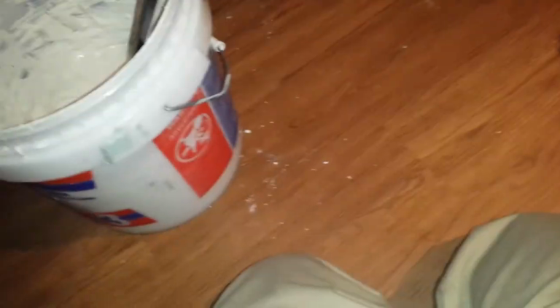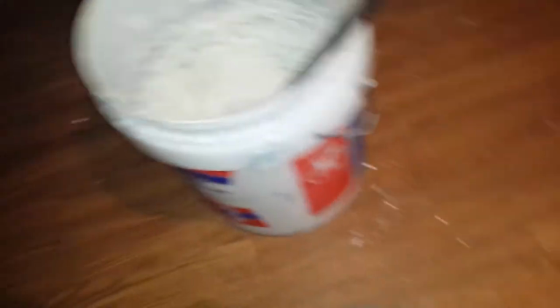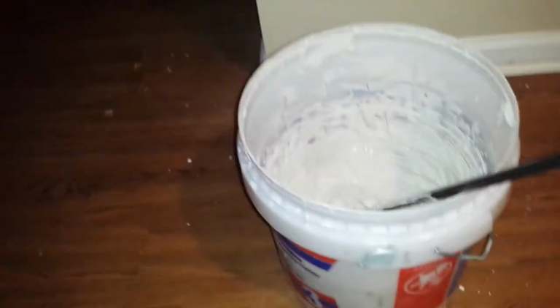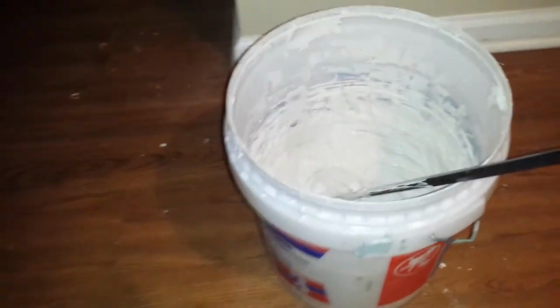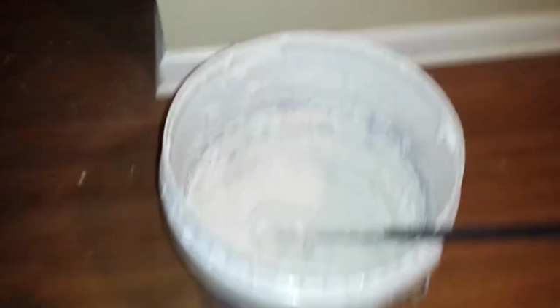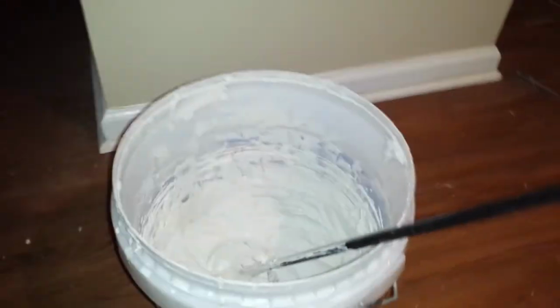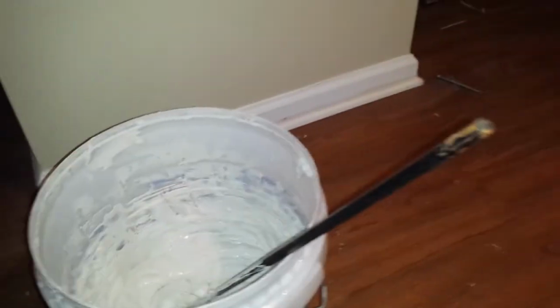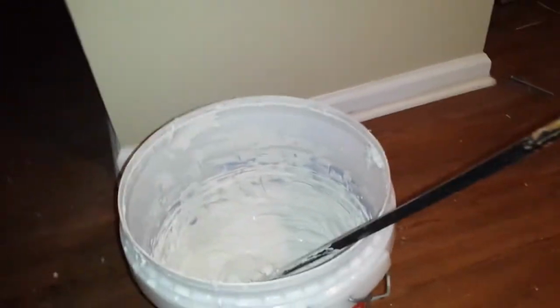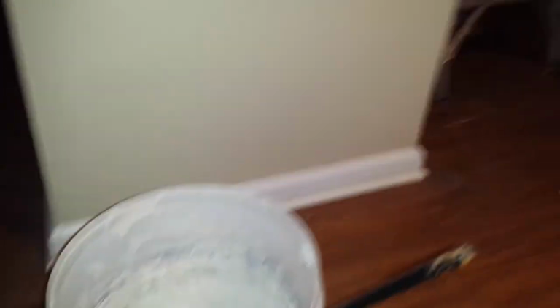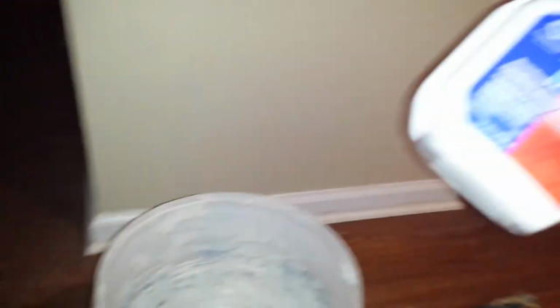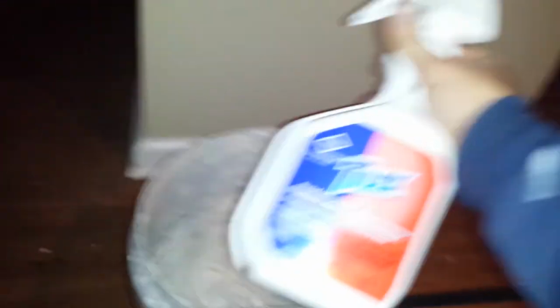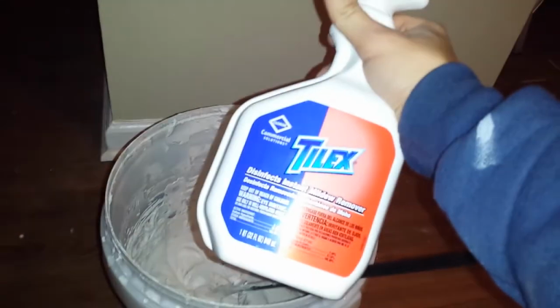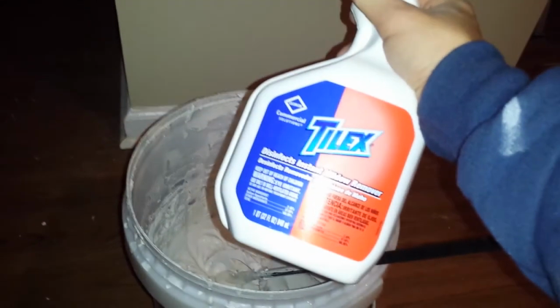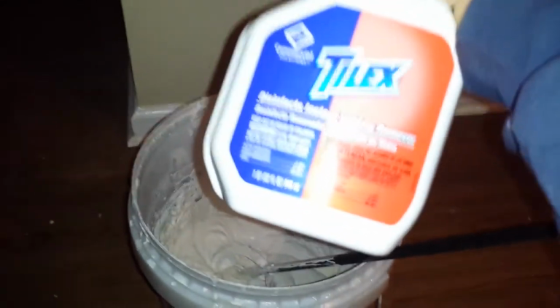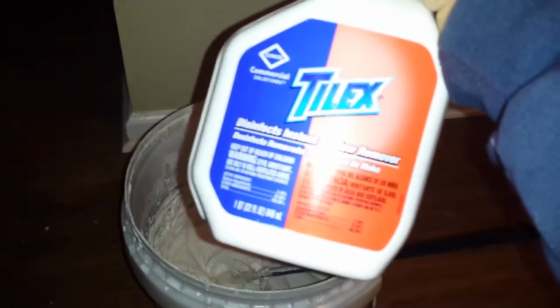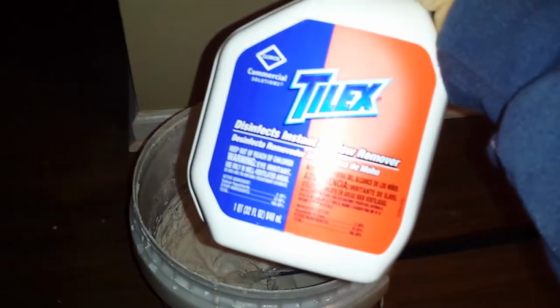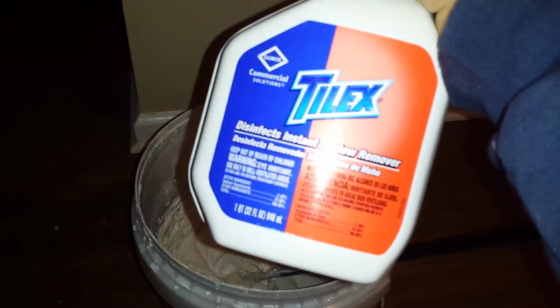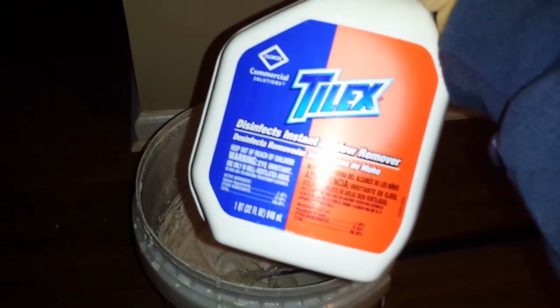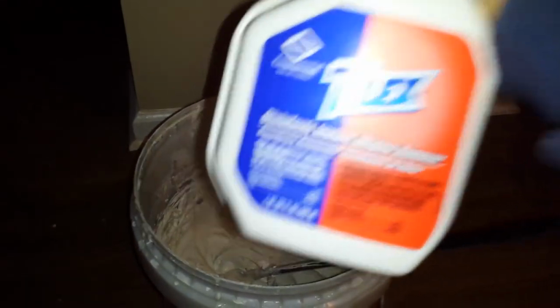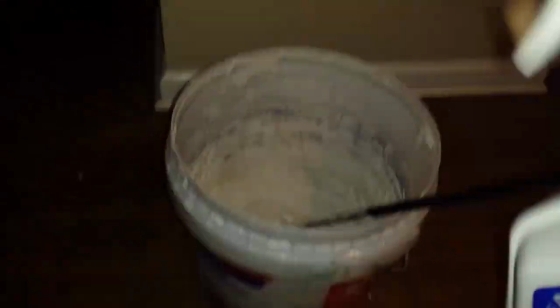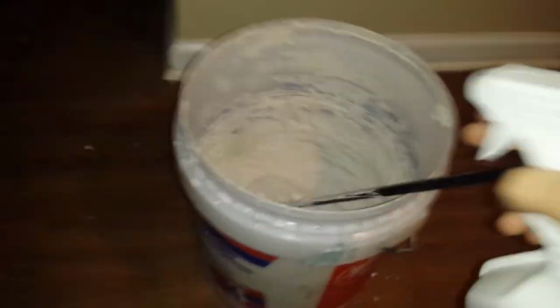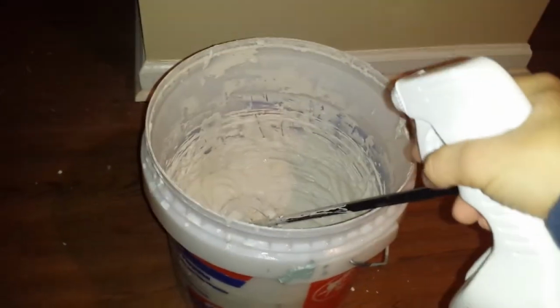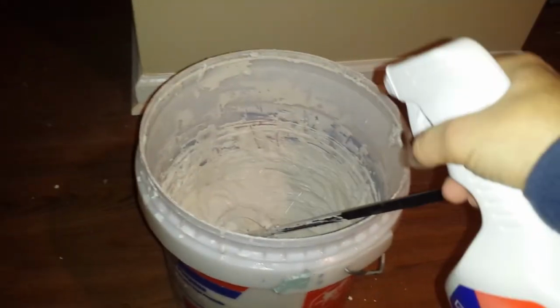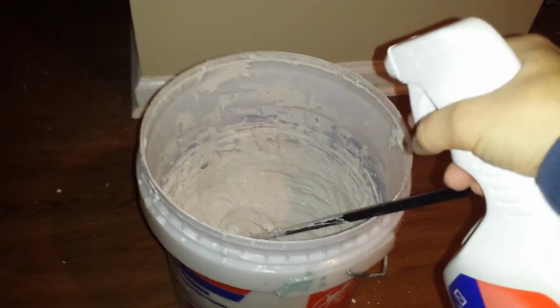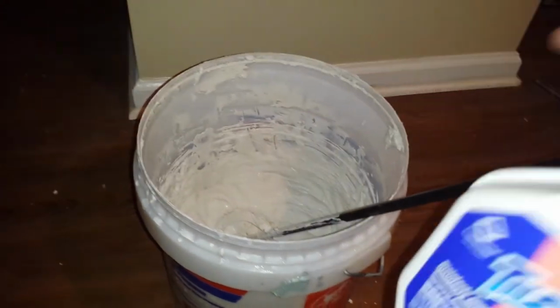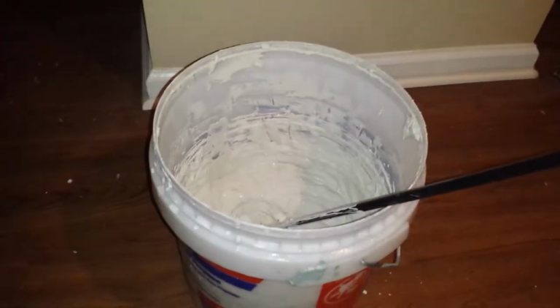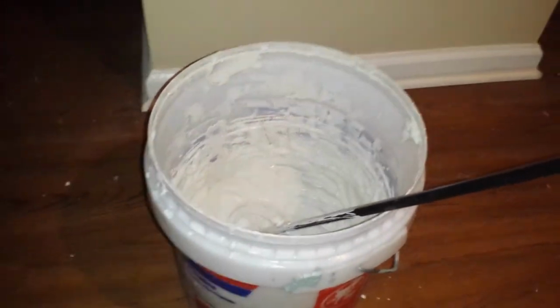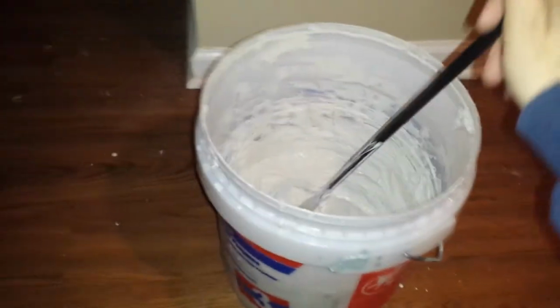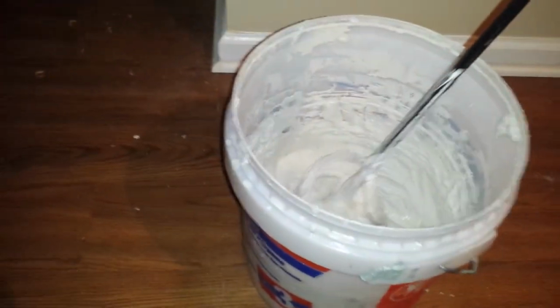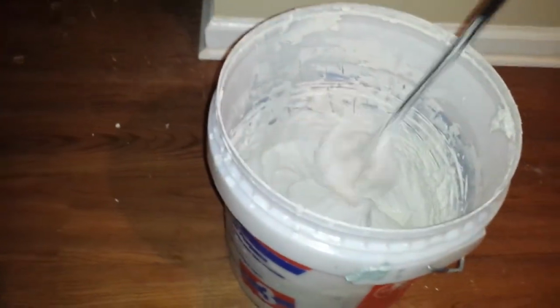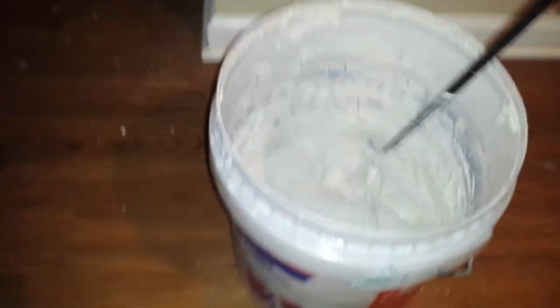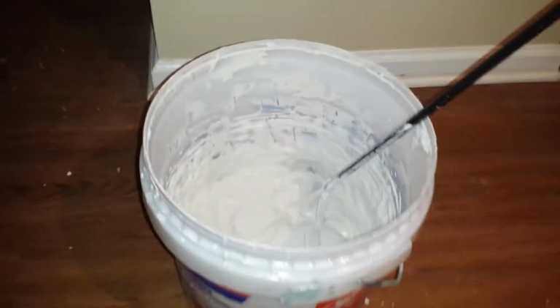To conquer this, you get Tylex. Put a couple squirts in it, you take your paddle, and you mix it up real good.